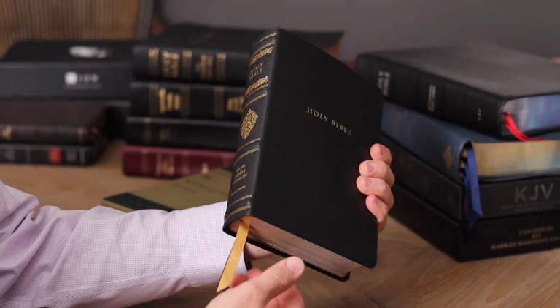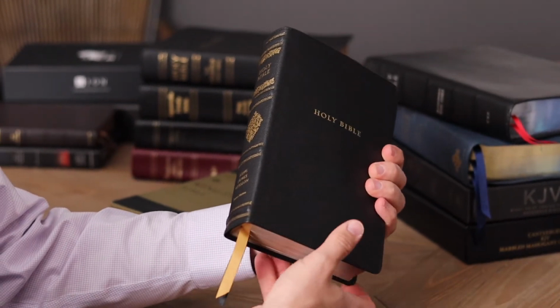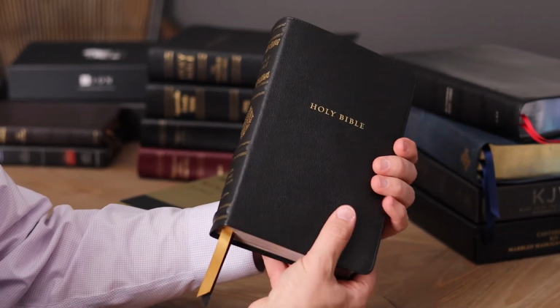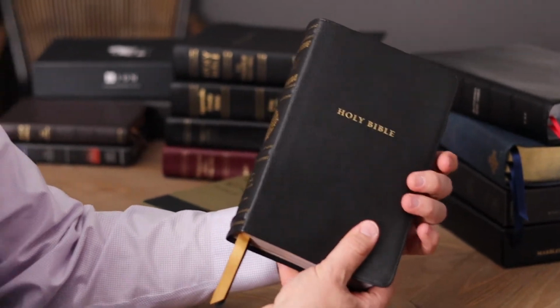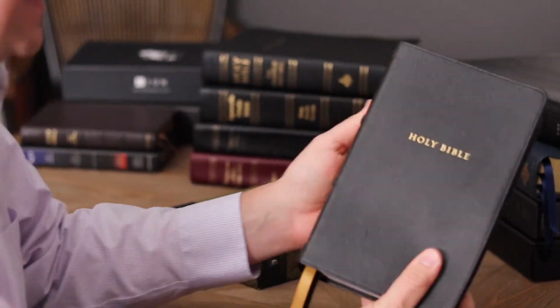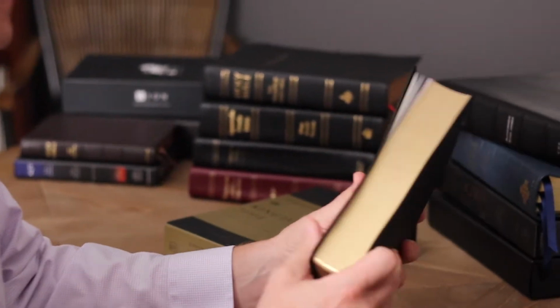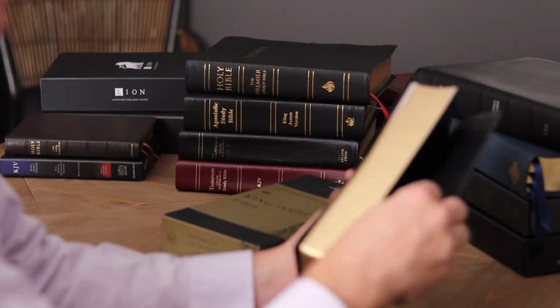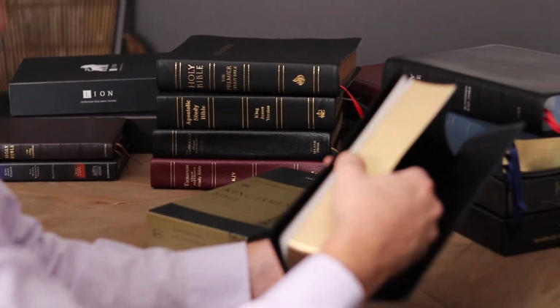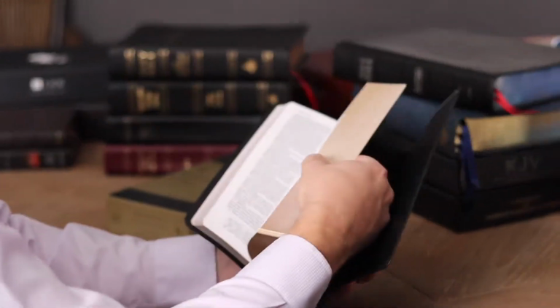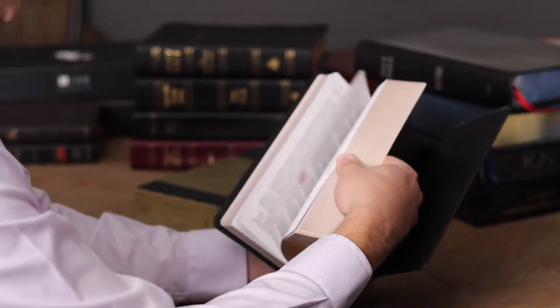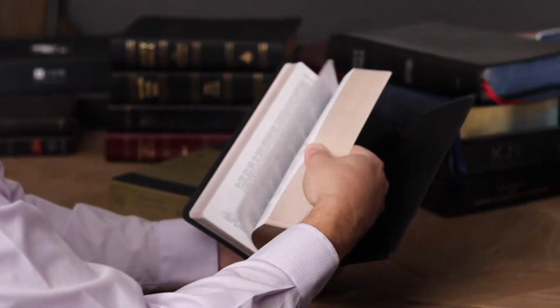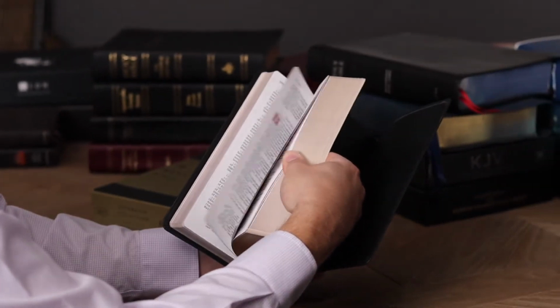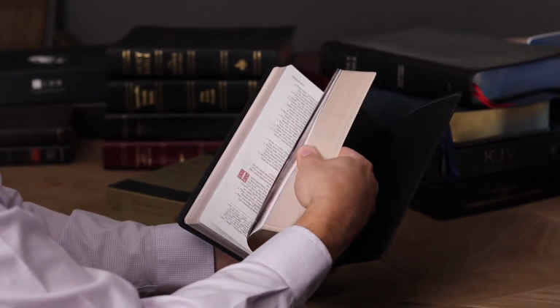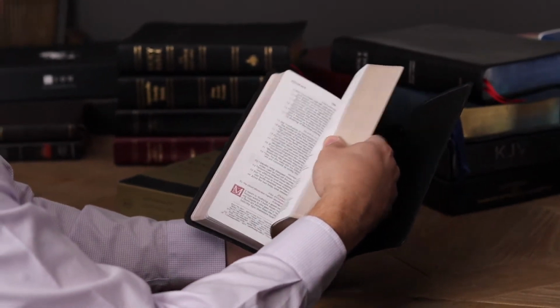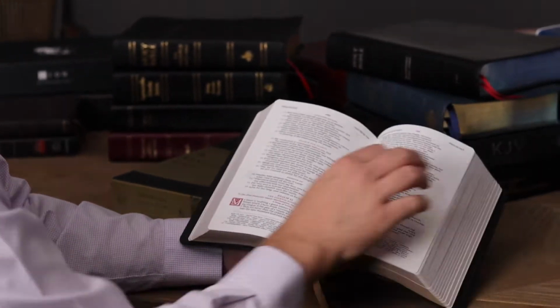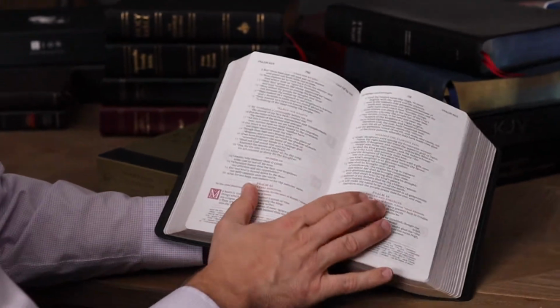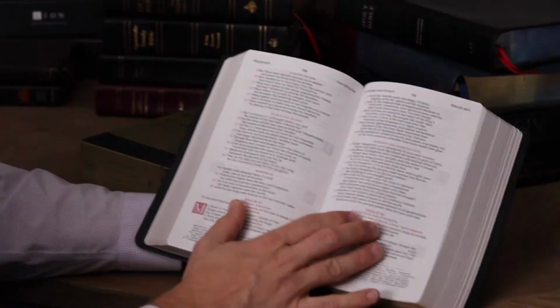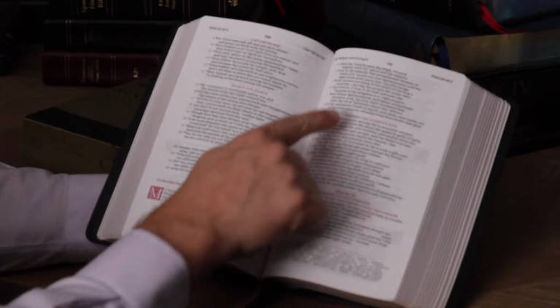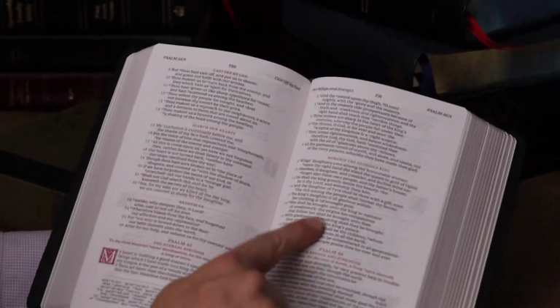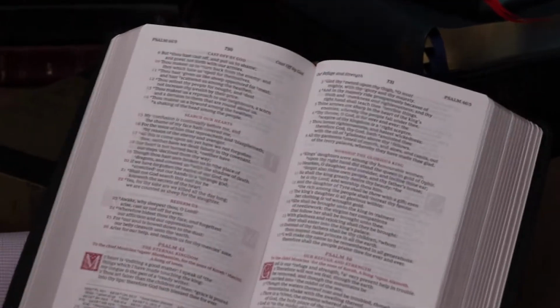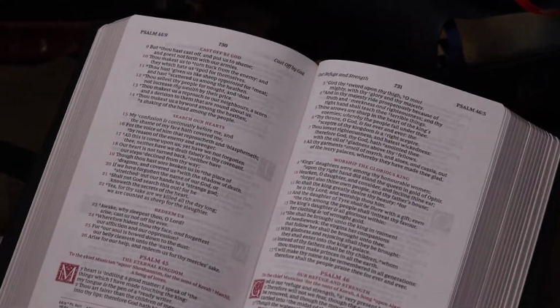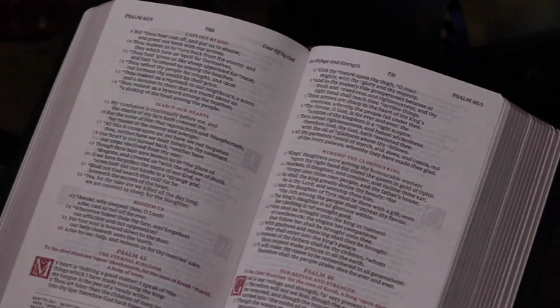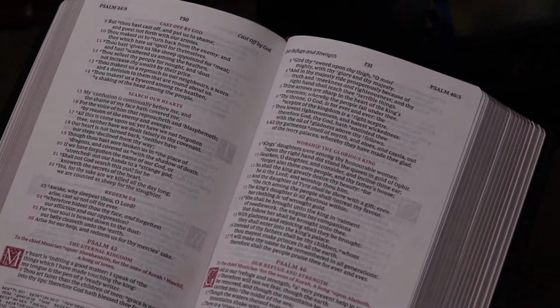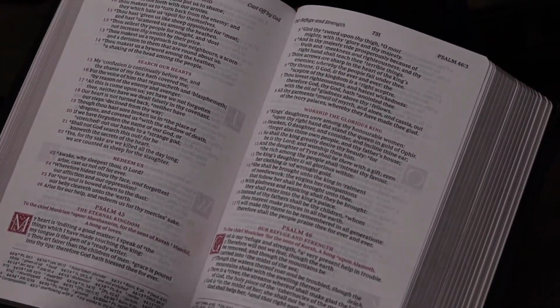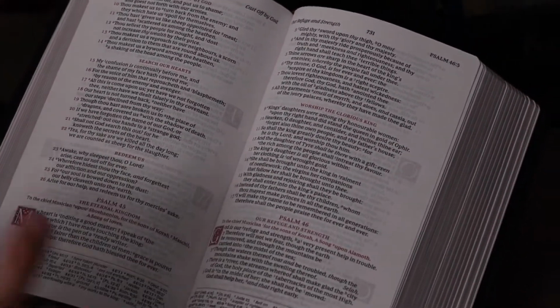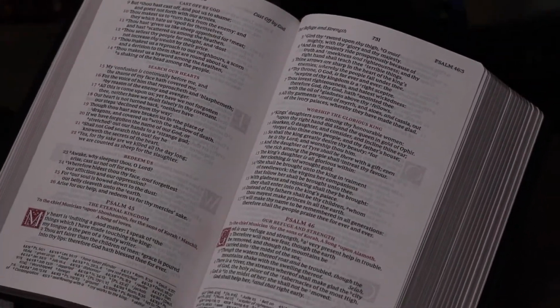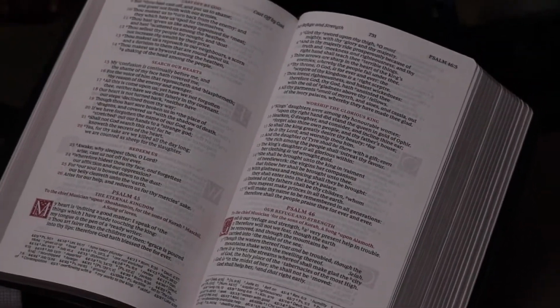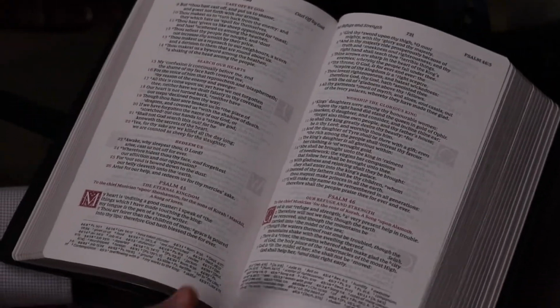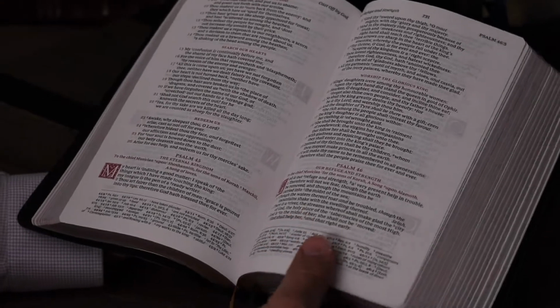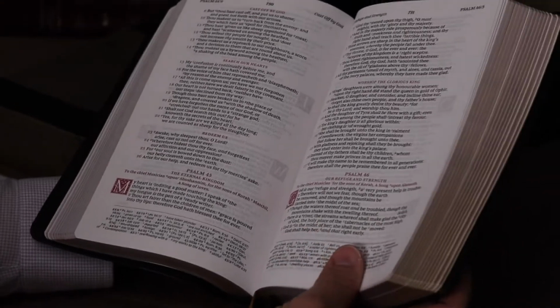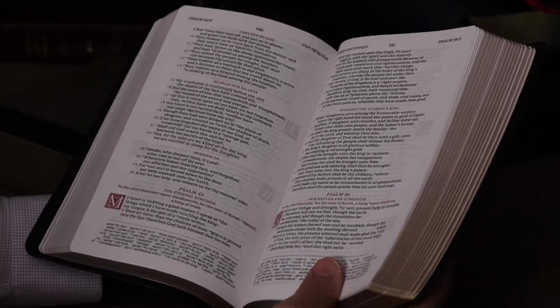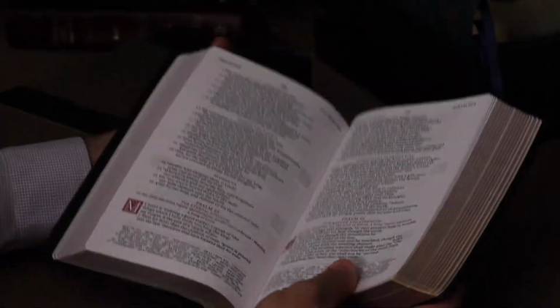For $60, this is a great, exceptional quality Bible — perhaps the best Bible for your buck. And it's just absolutely beautiful. Let's go to the Psalms, where you can see they're done in the single-column poetic setting. If you want a great Bible, here it is in black.